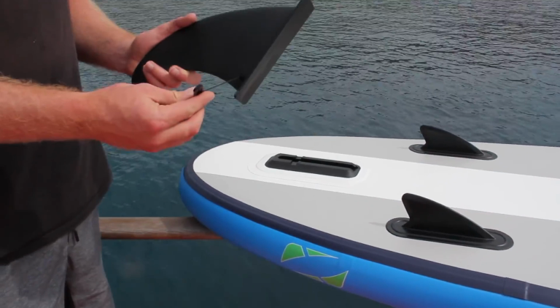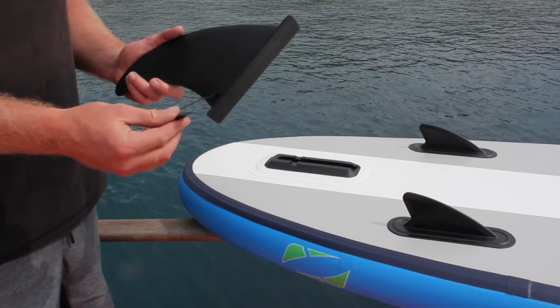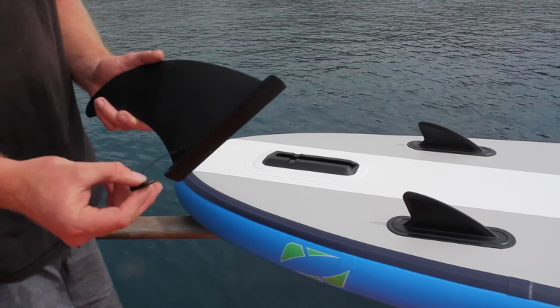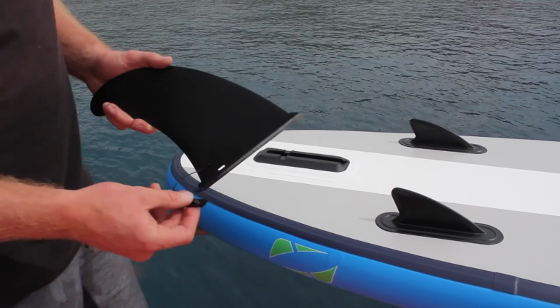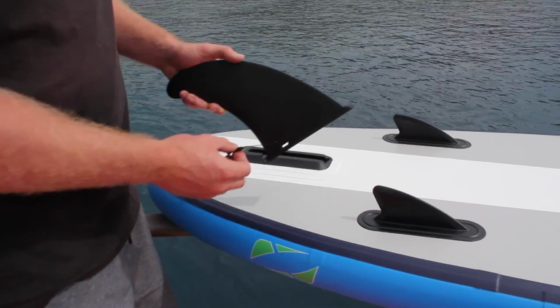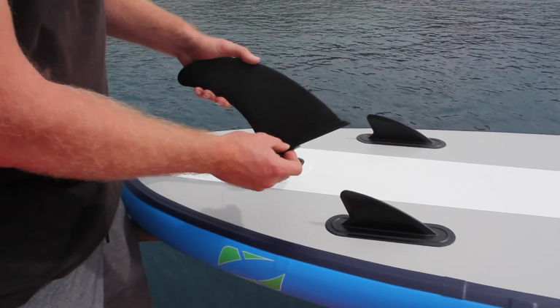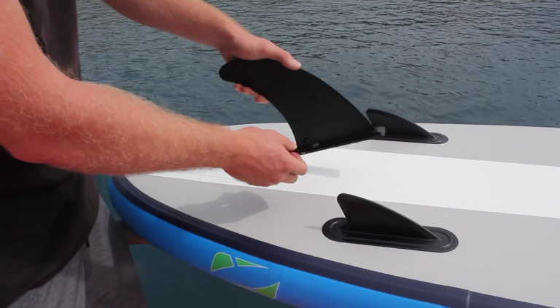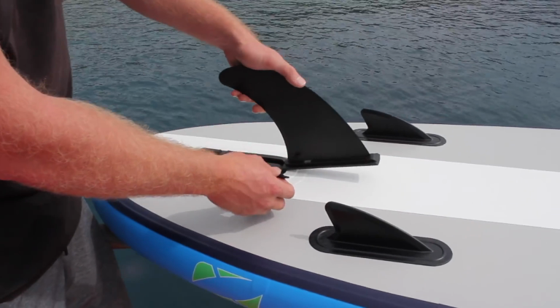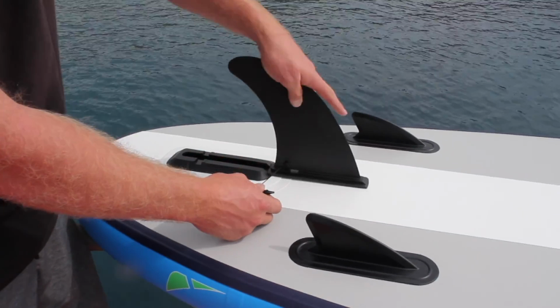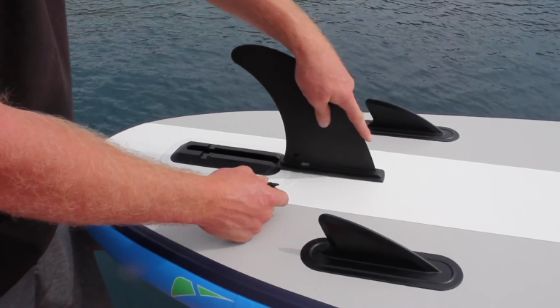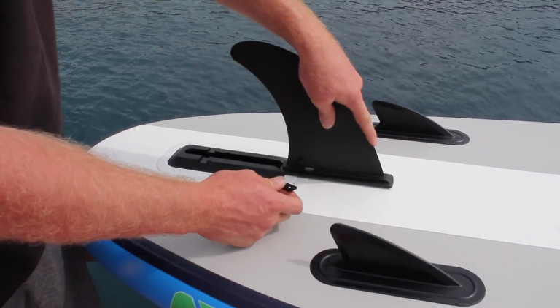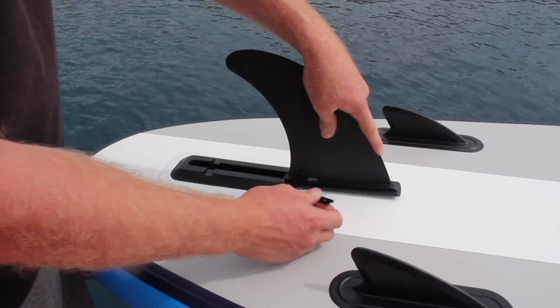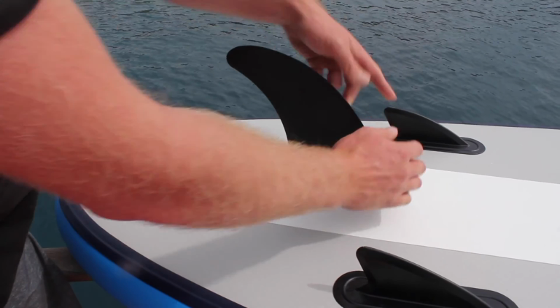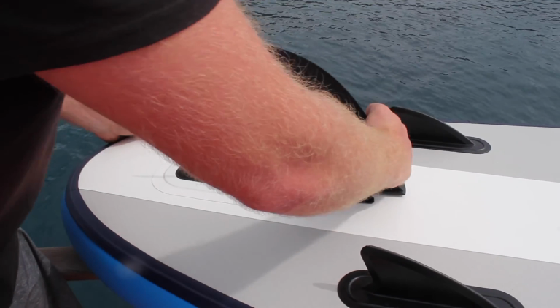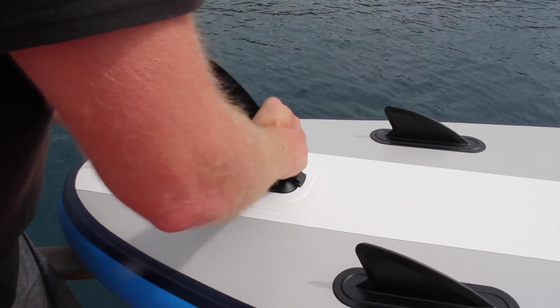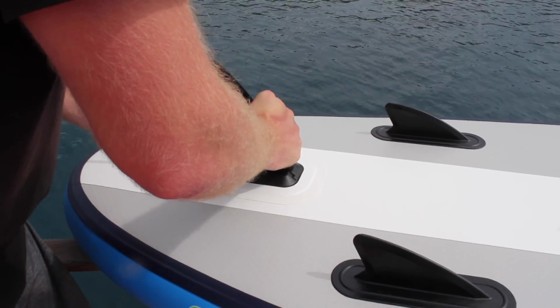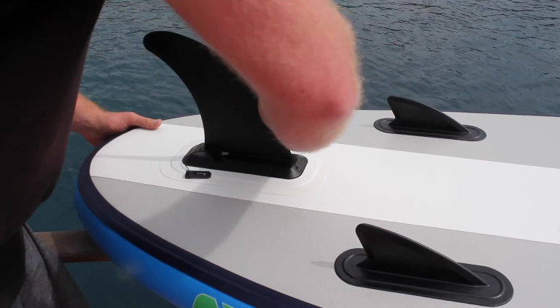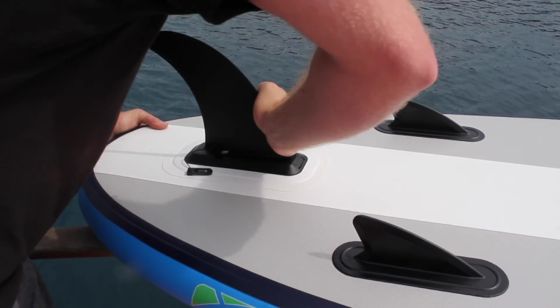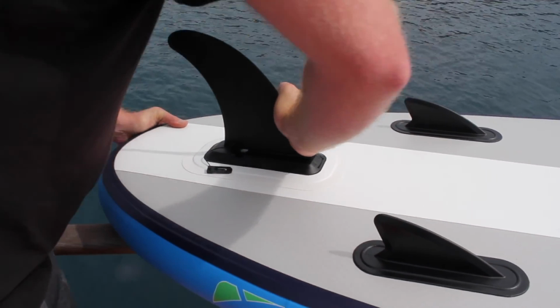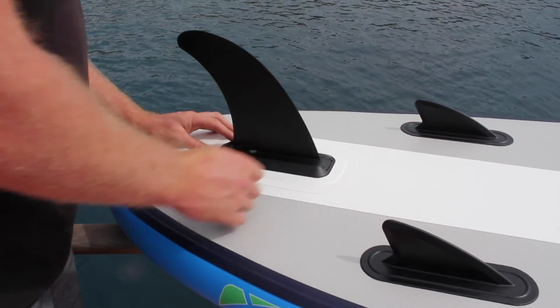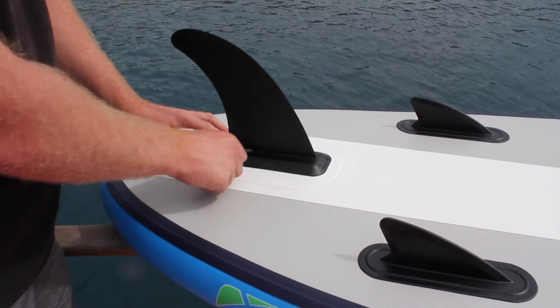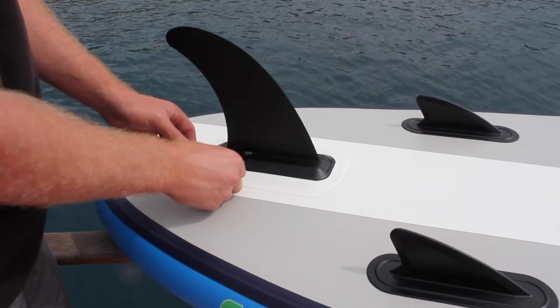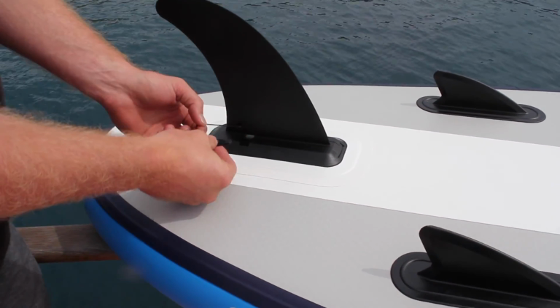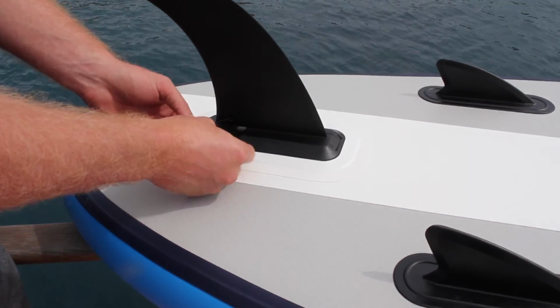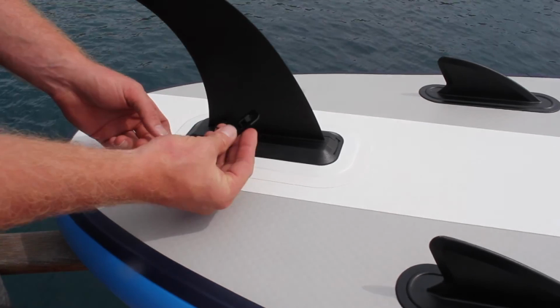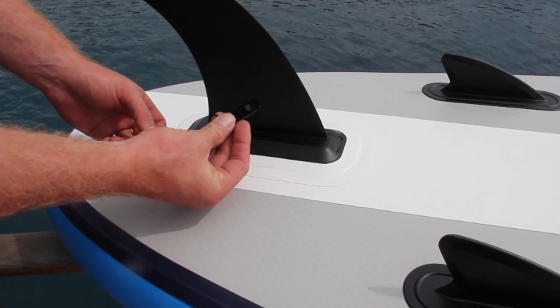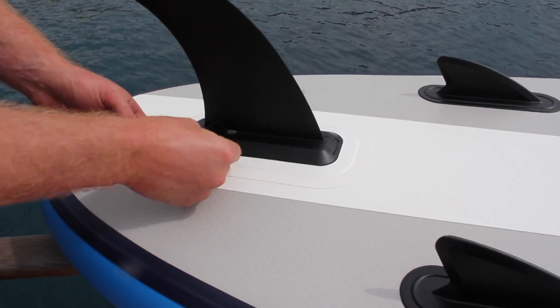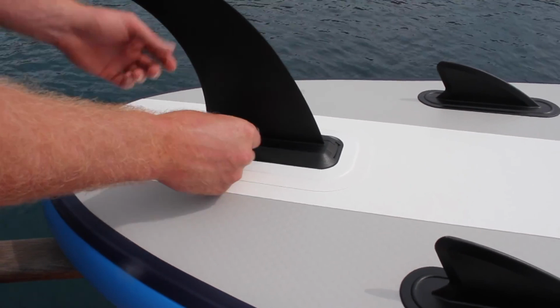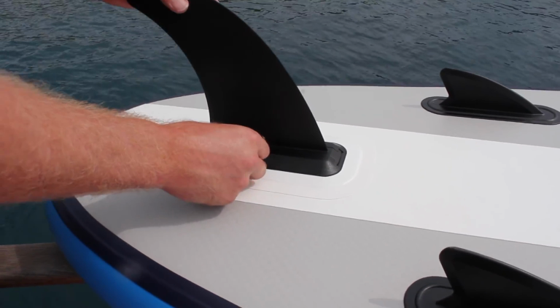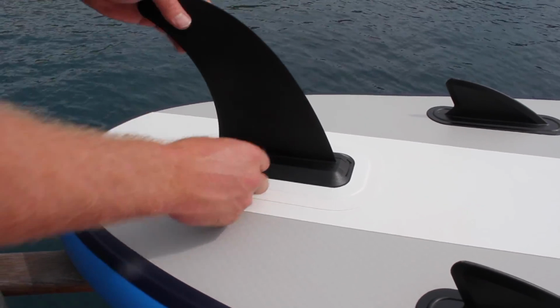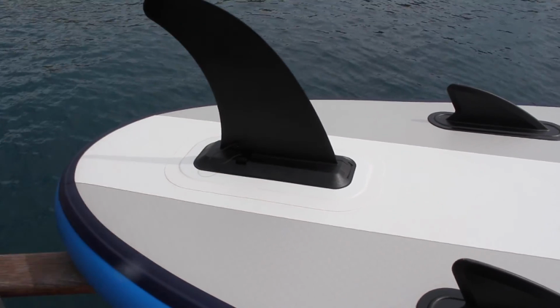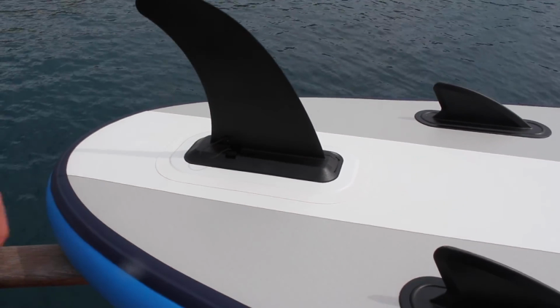Now I'll just chuck the fin in. It's probably the easiest fin on the market to put in. You just slide that in, get it right to the back so it lines up with the pin, and it just clicks in. You're good to go.